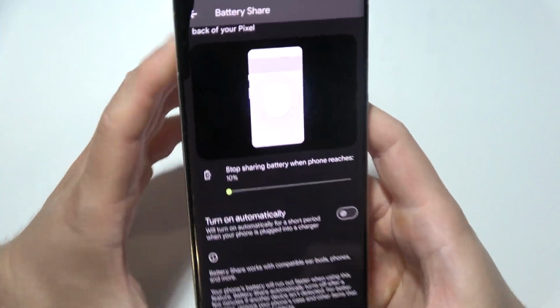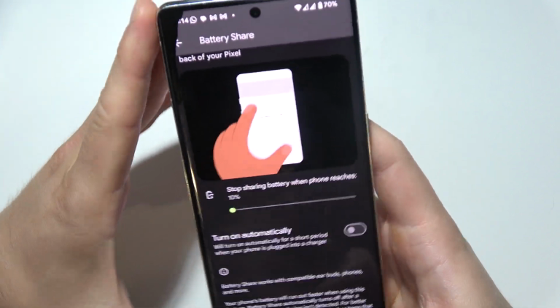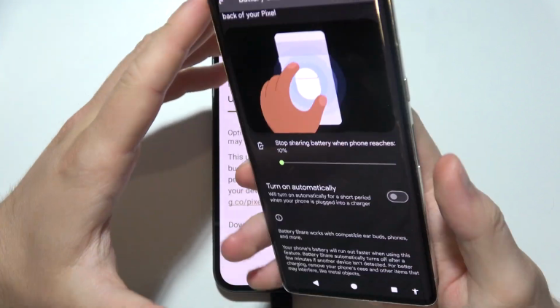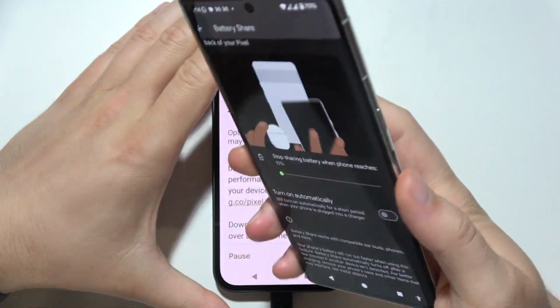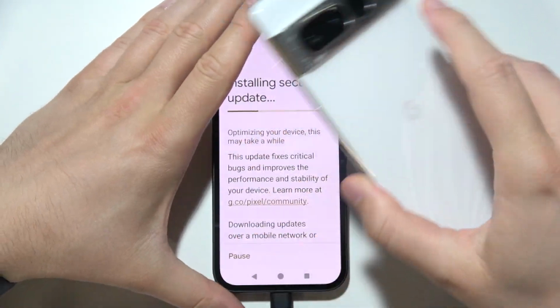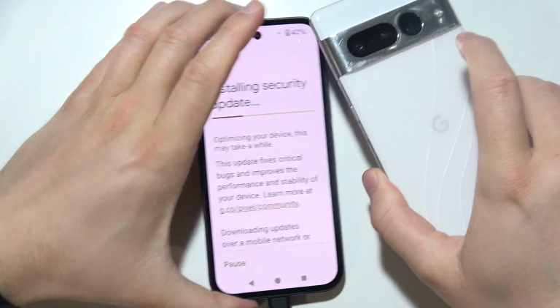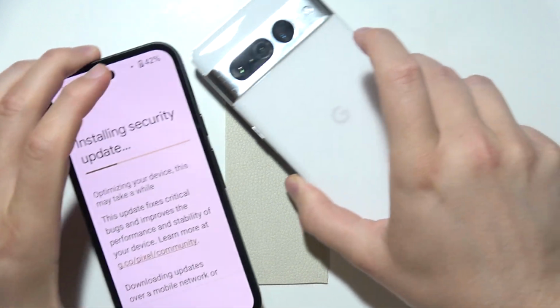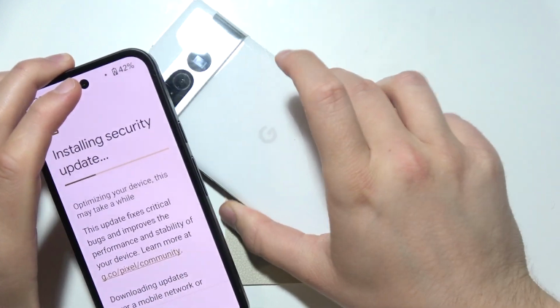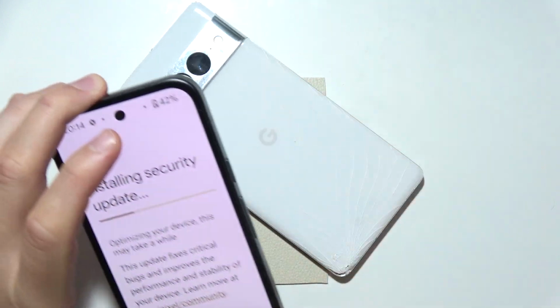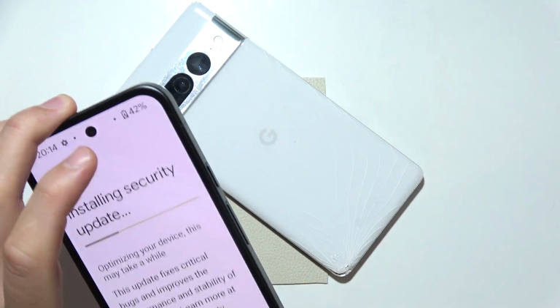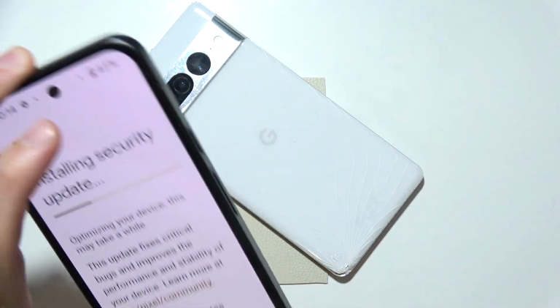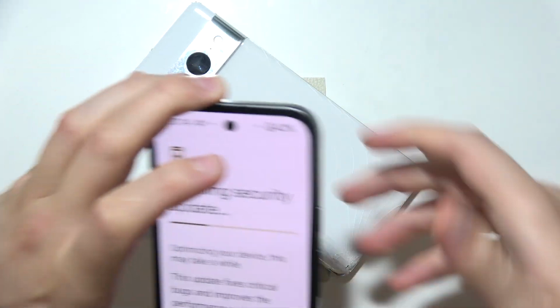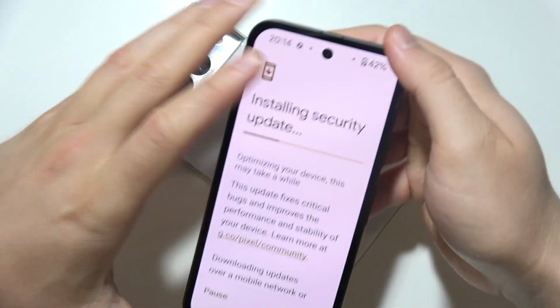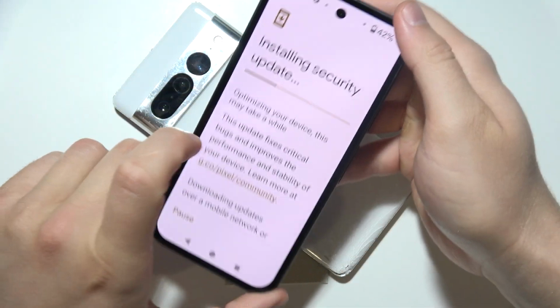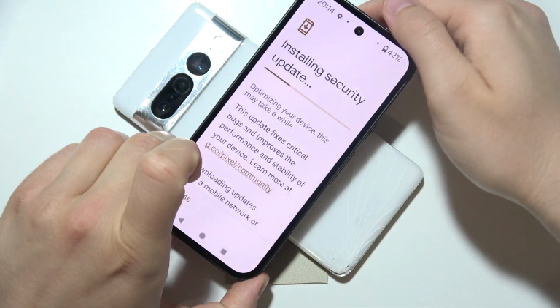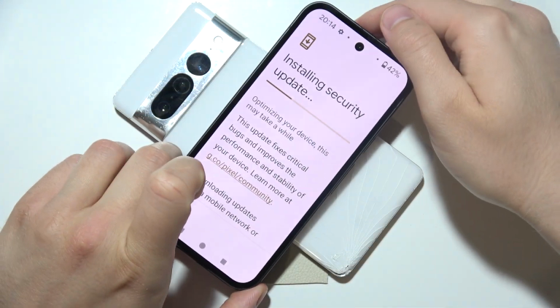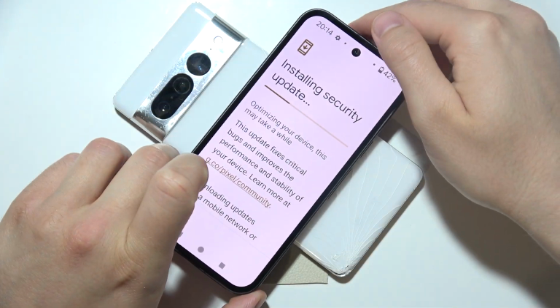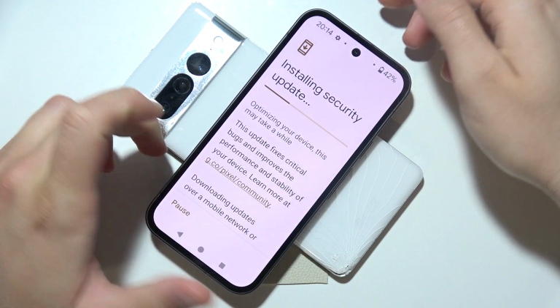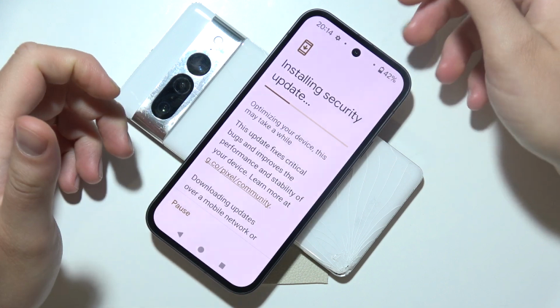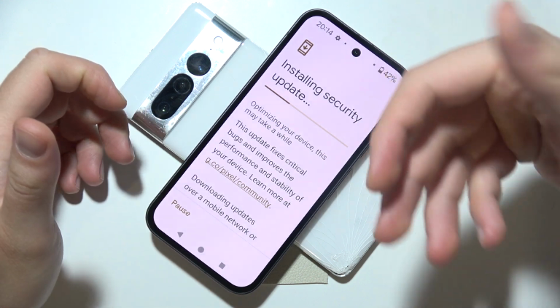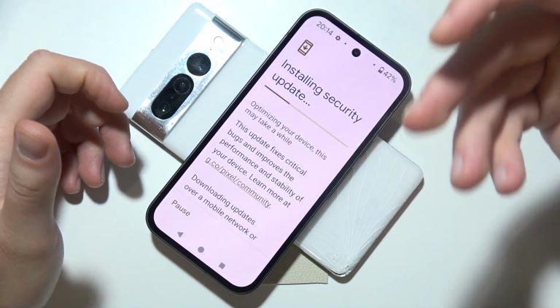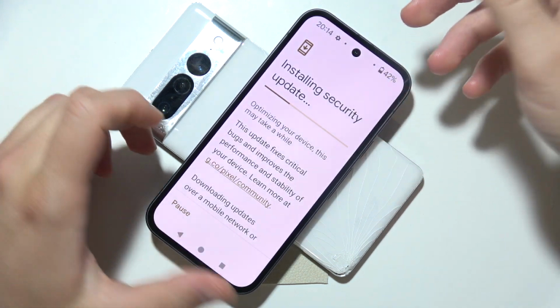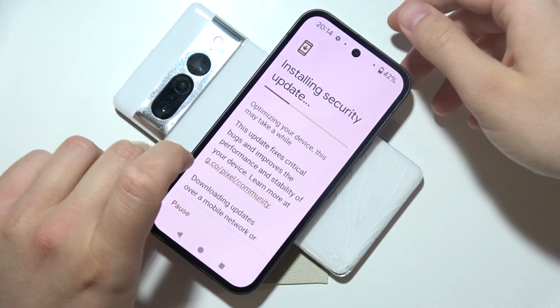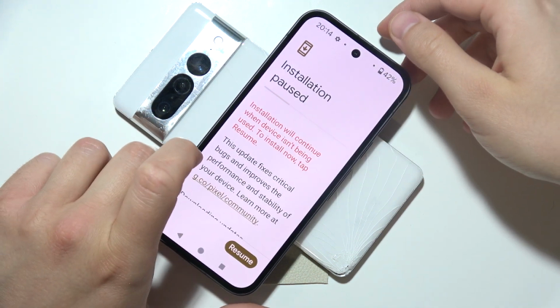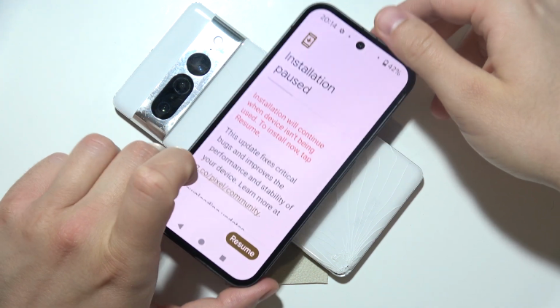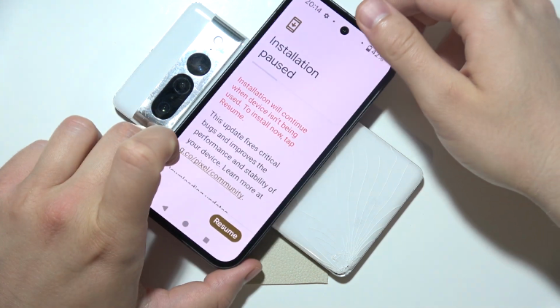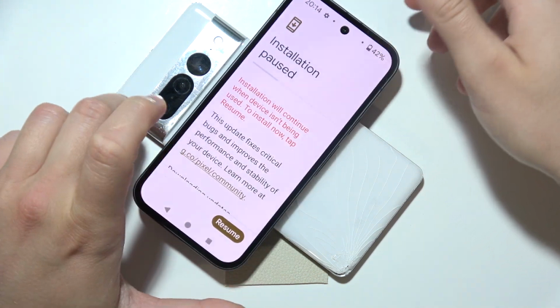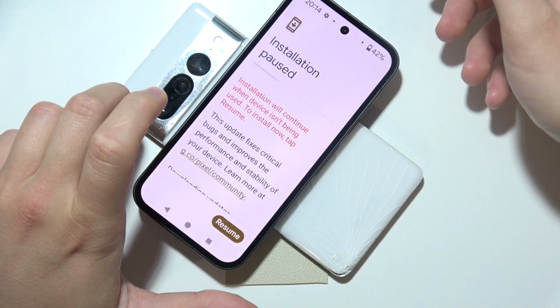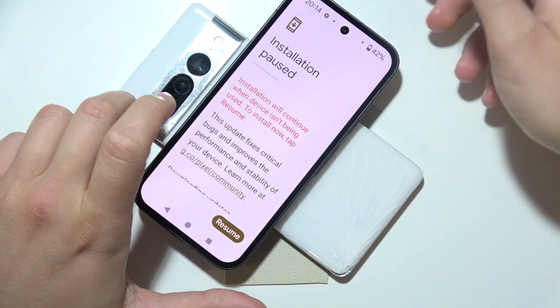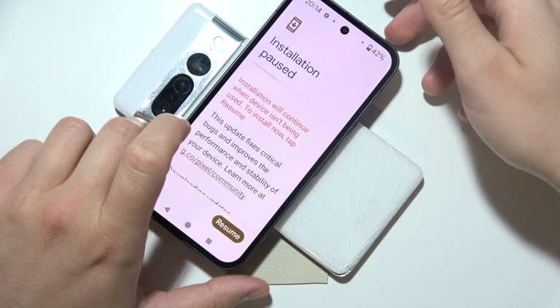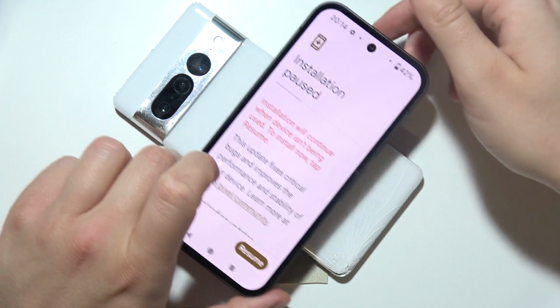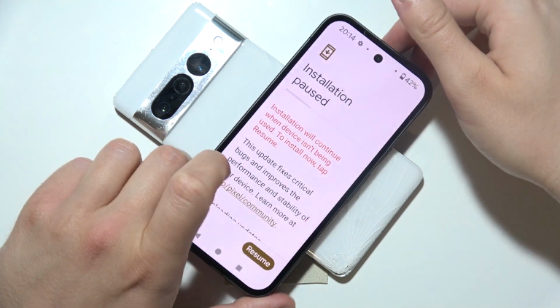Then you will have to put it on the screen. Like so. And now we have to properly align the second device. If it starts charging, then you can hear that specific sound that comes from your phone.